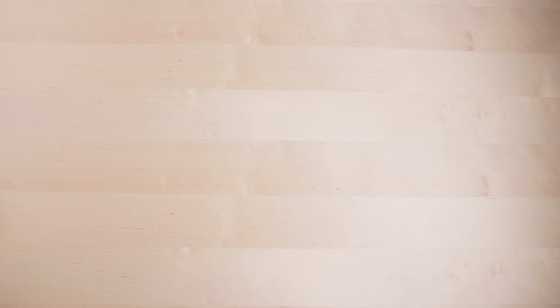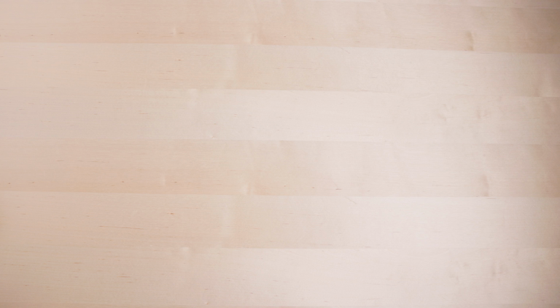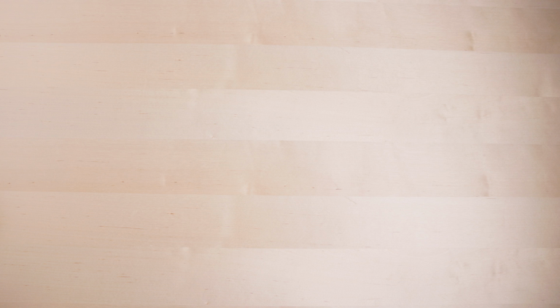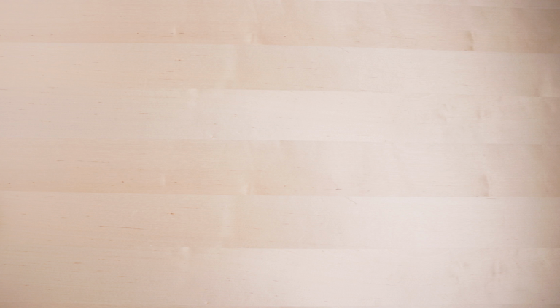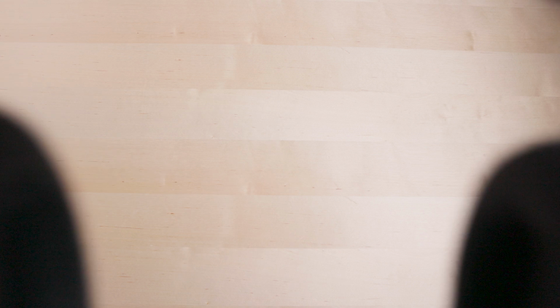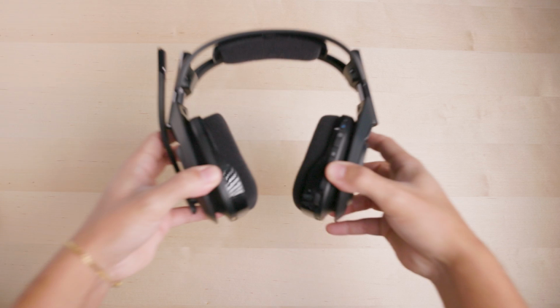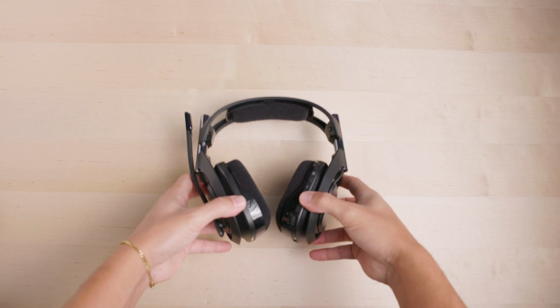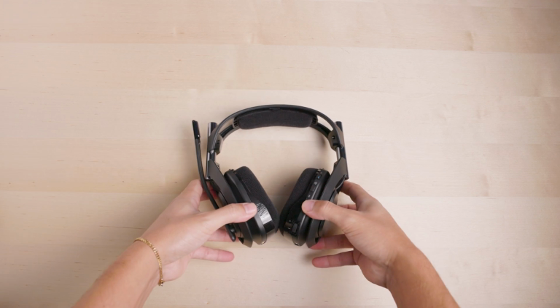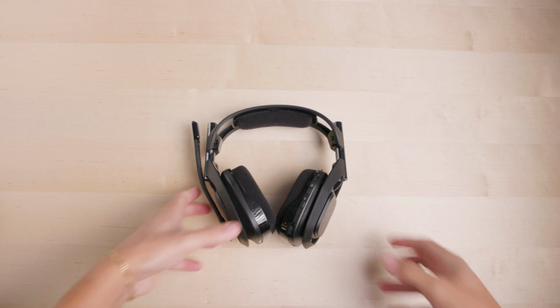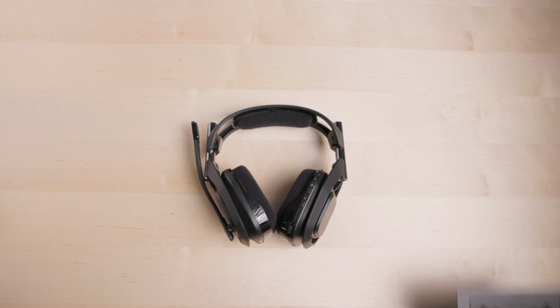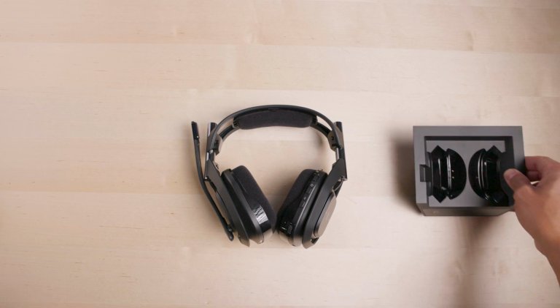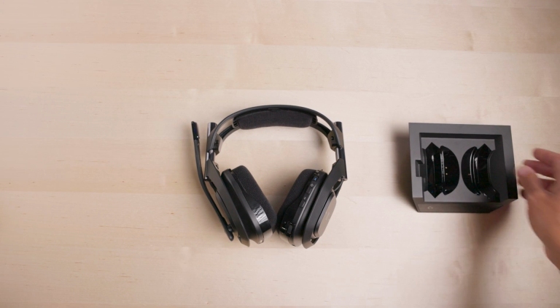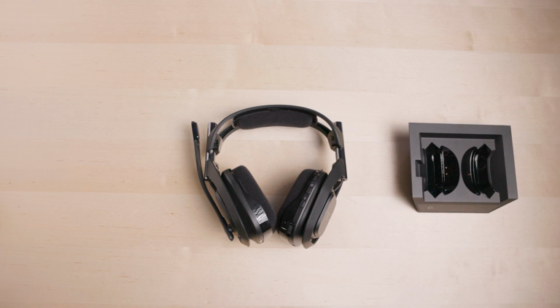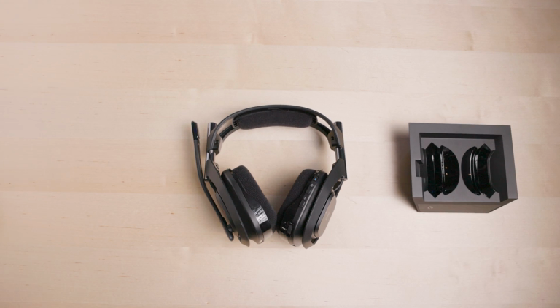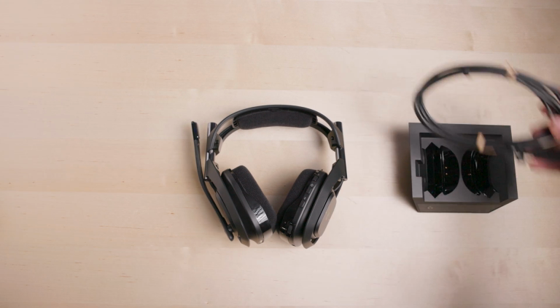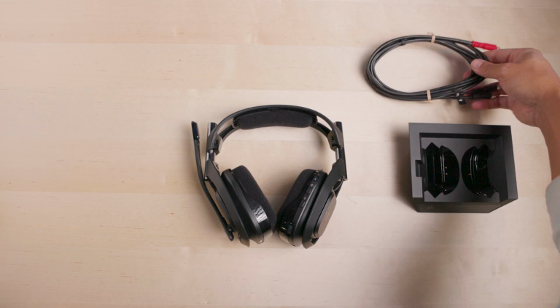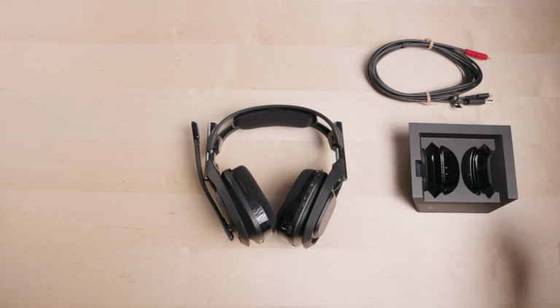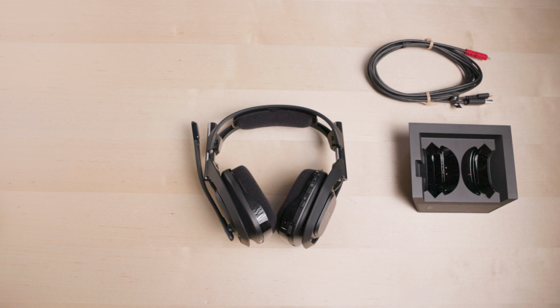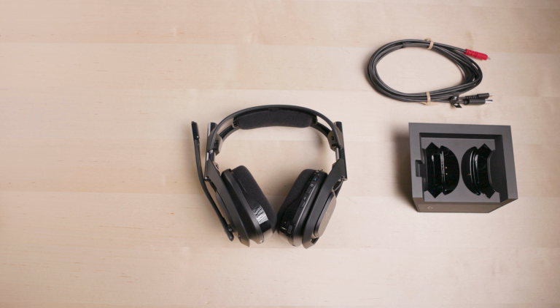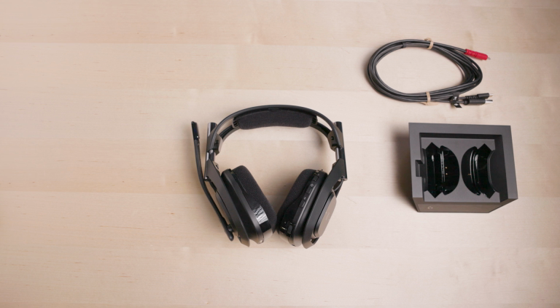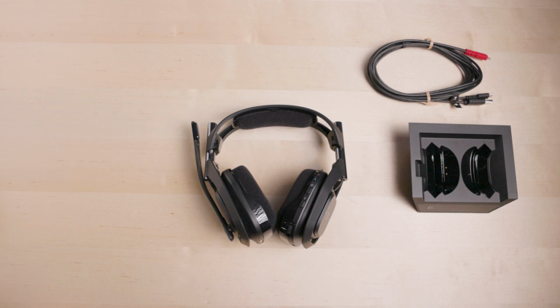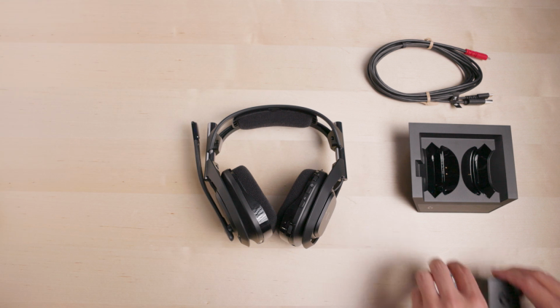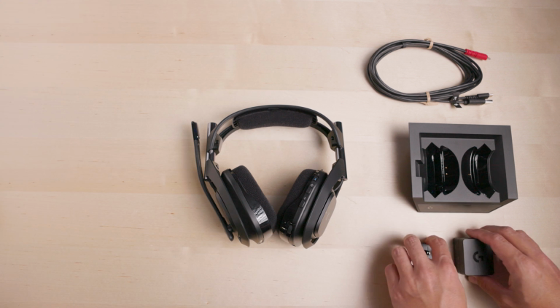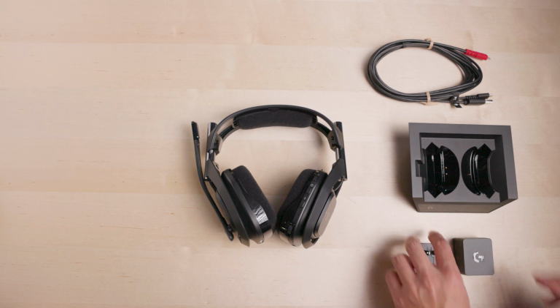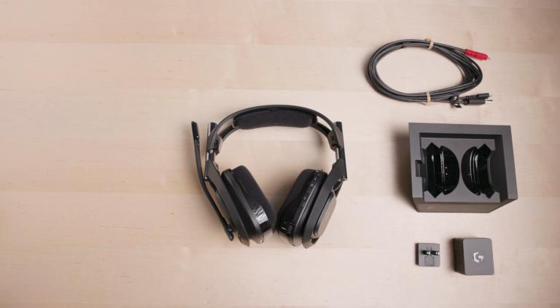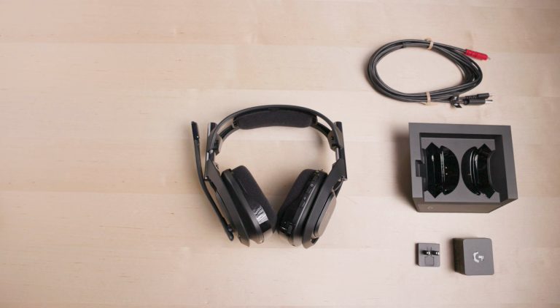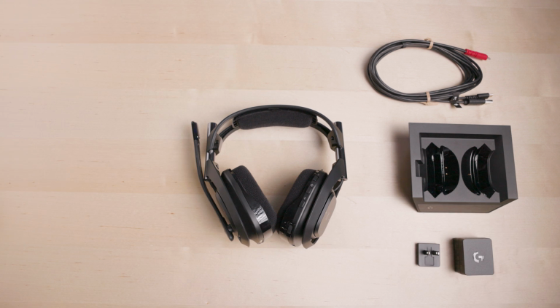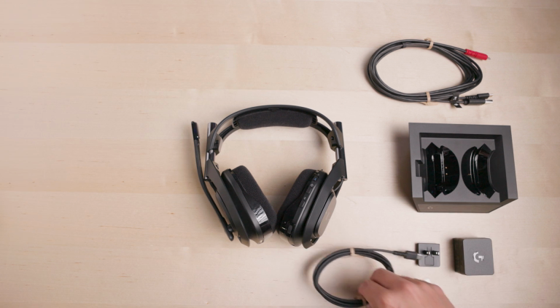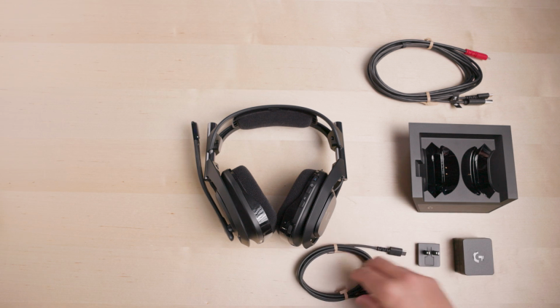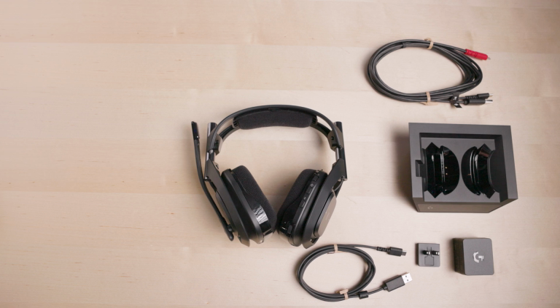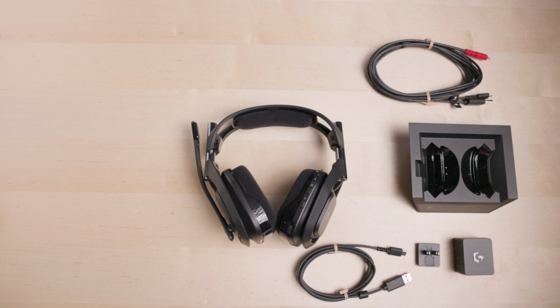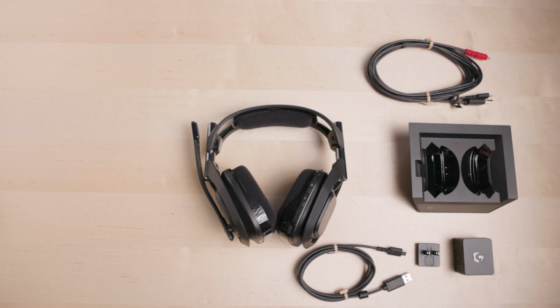Here's everything that comes in the box: the headset, base station, a USB-C combo cable, power adapter, plug, and a USB-C to USB-A cable.